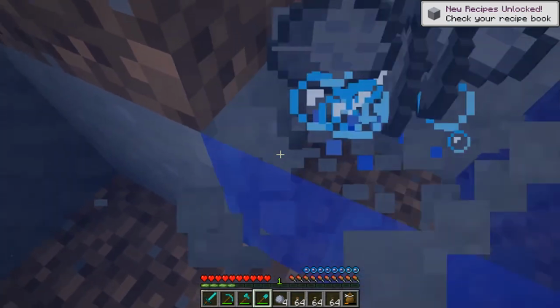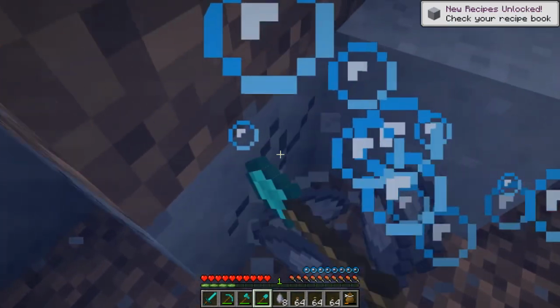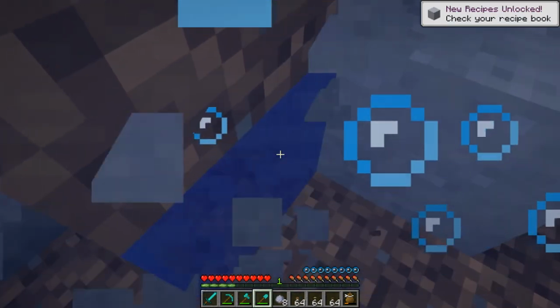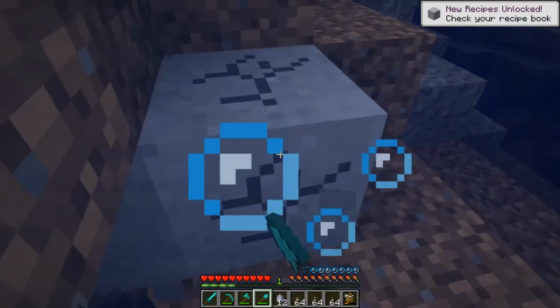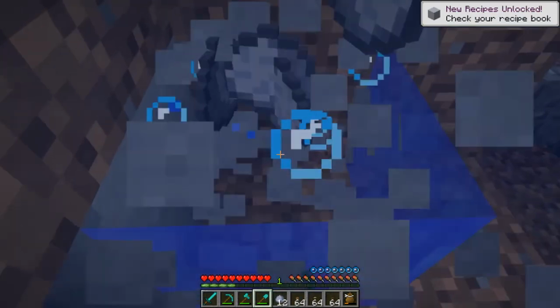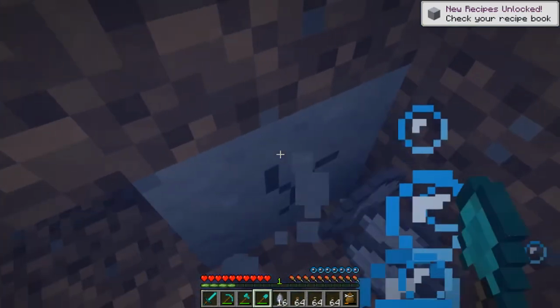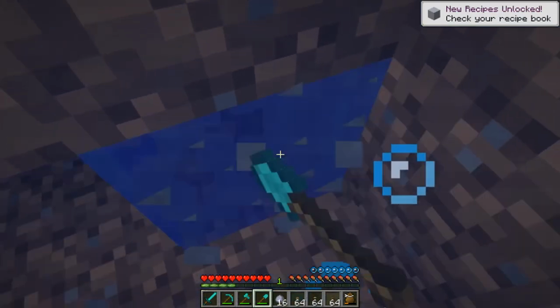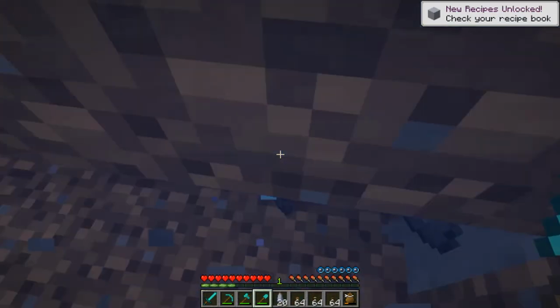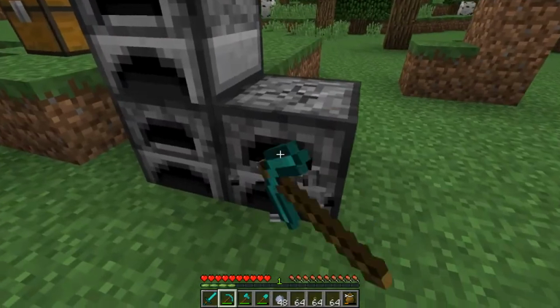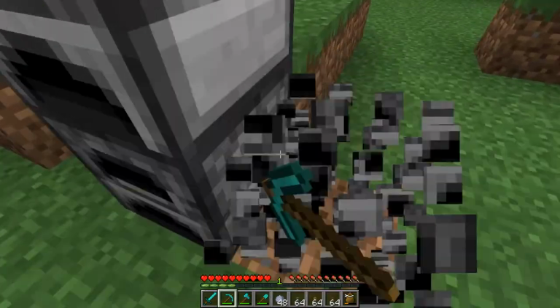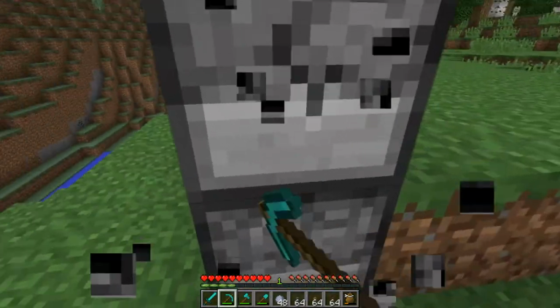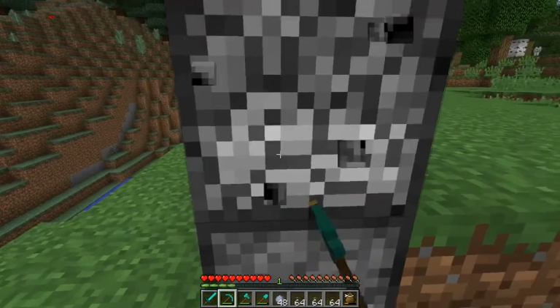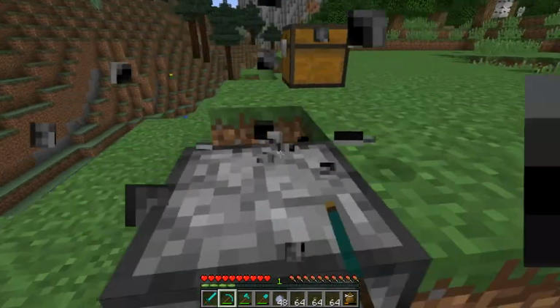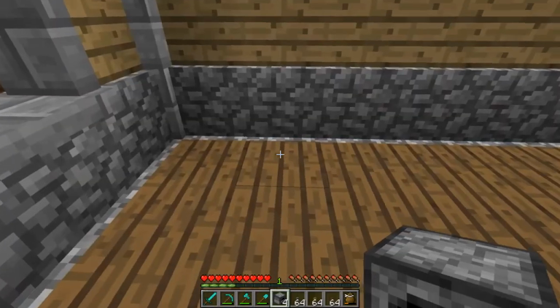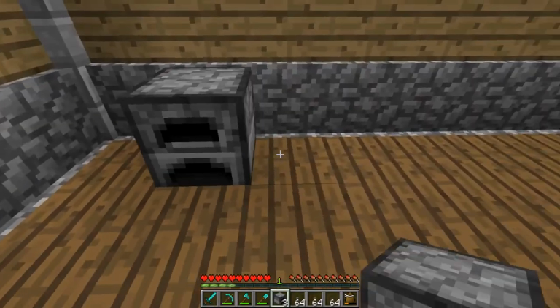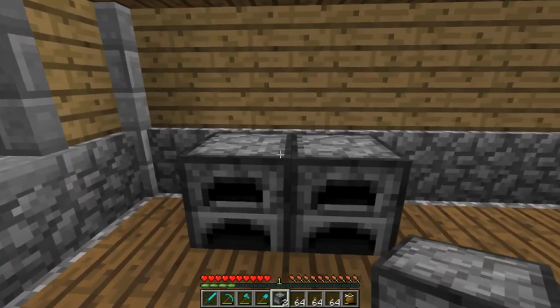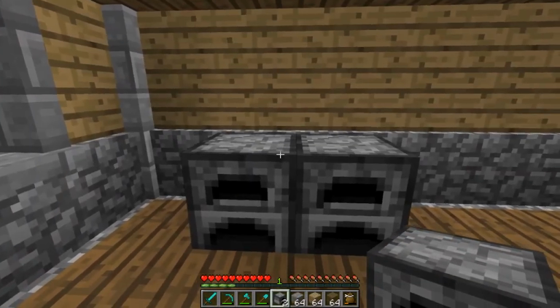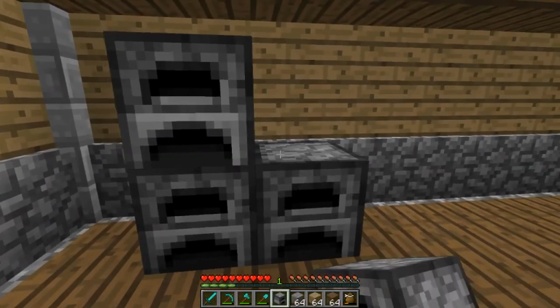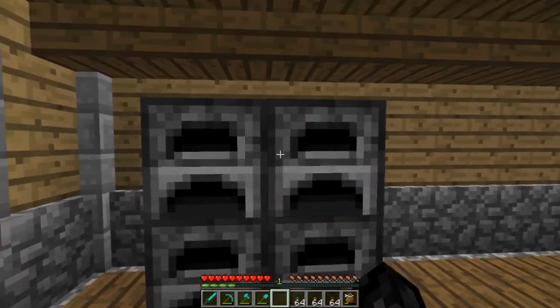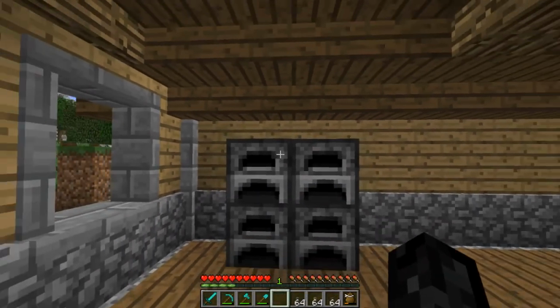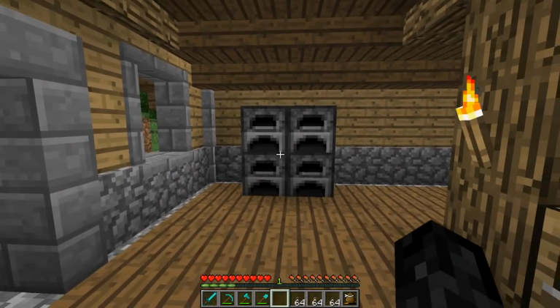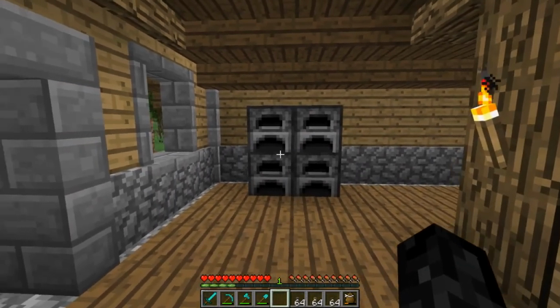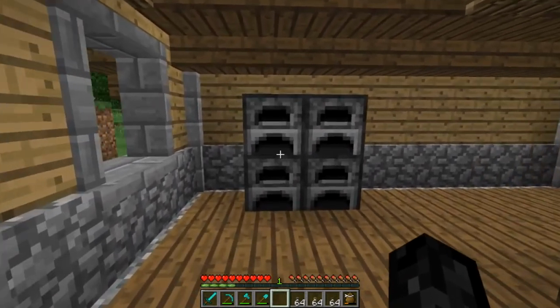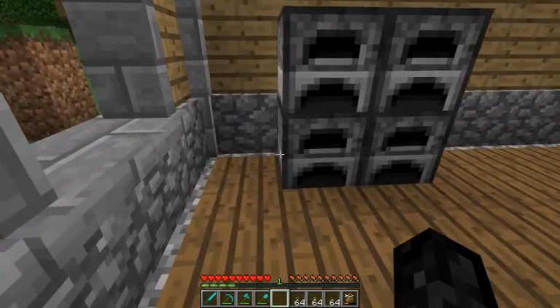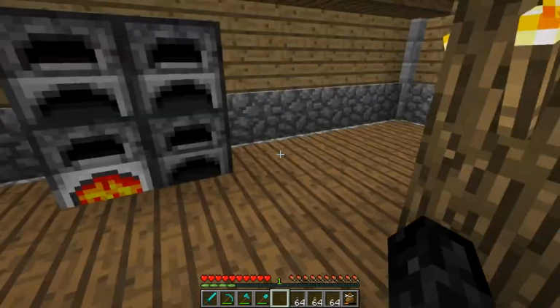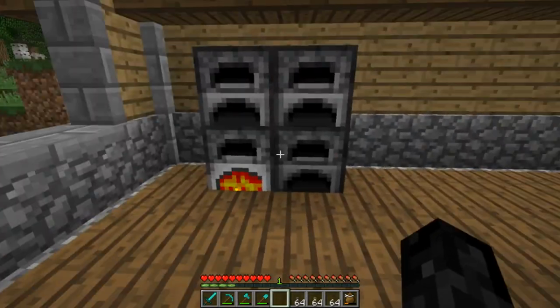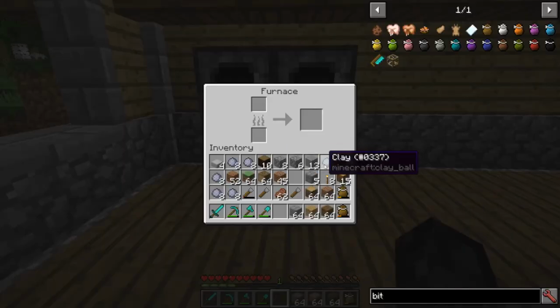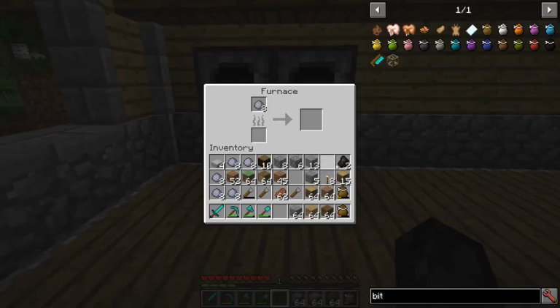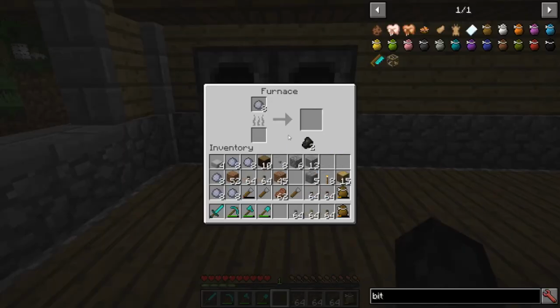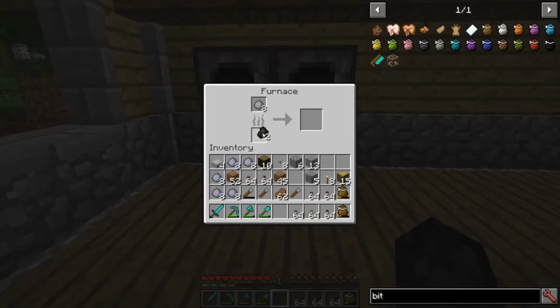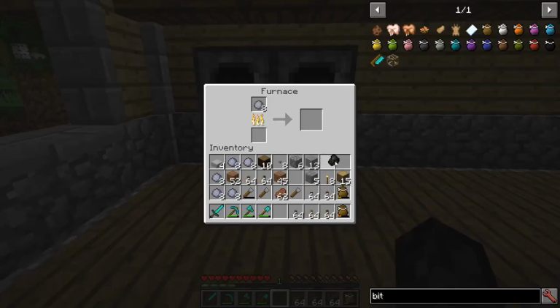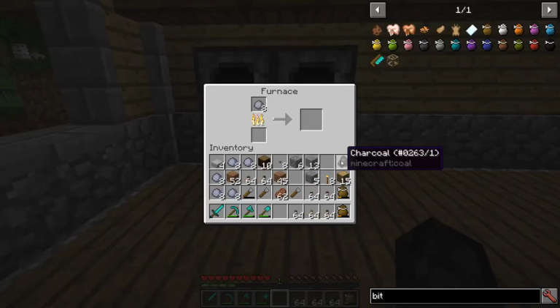Above all, I wanted functionality. I've been smelting so much at this point, one furnace was not gonna cut it. Put four furnaces in a 2x2 shape, one block between it and the front wall of the house. Make sure to harvest plenty of clay and put a pin in it while it smelts. We'll come back to this once the bricks are ready.